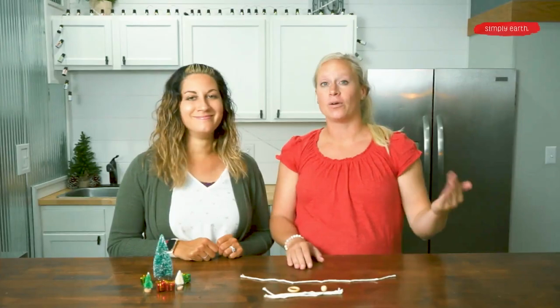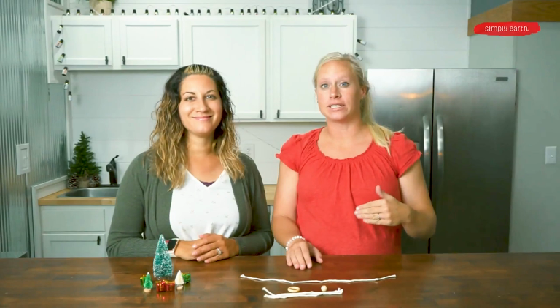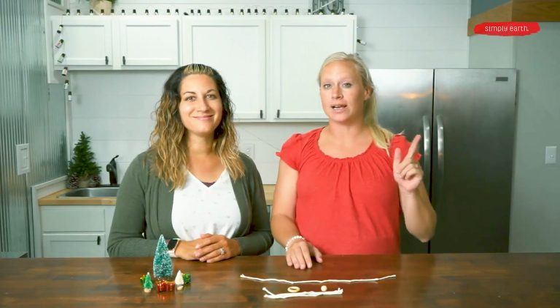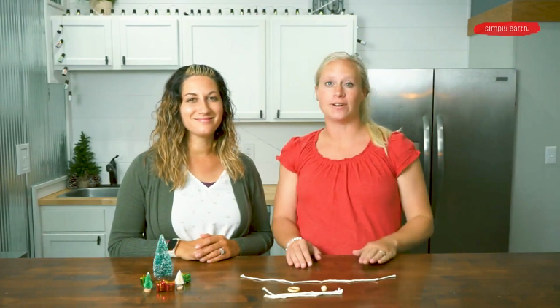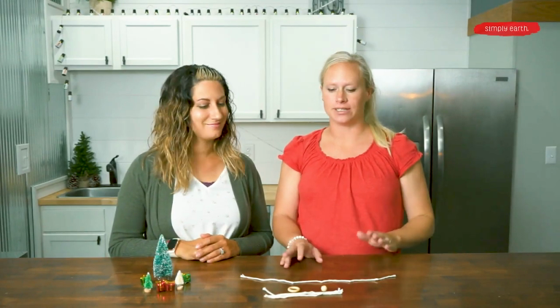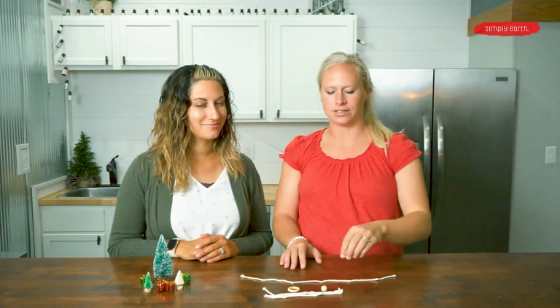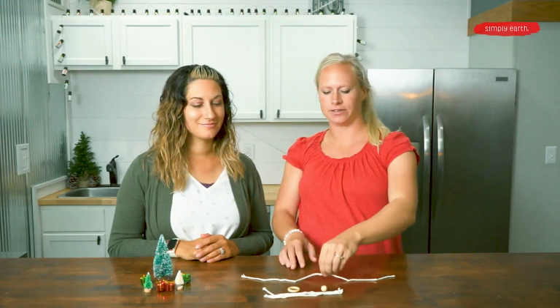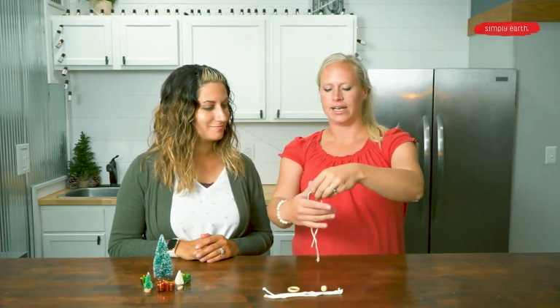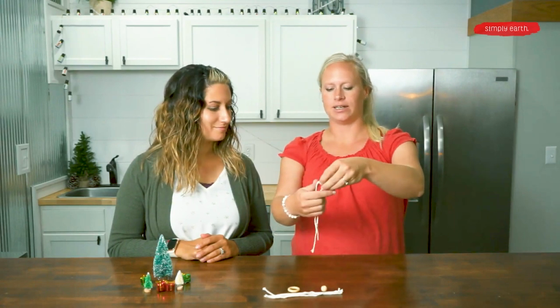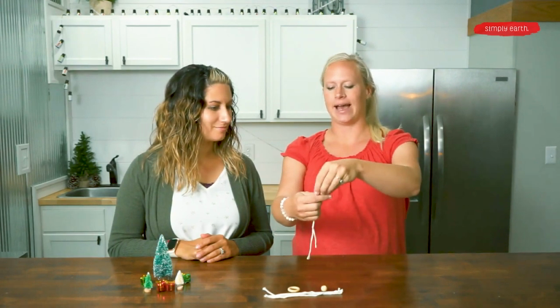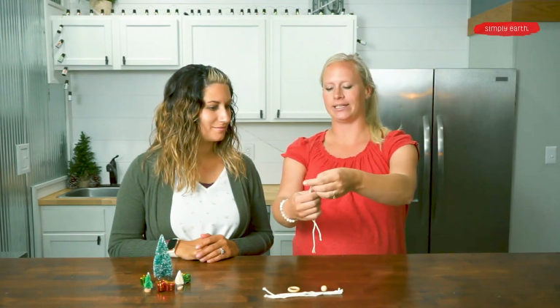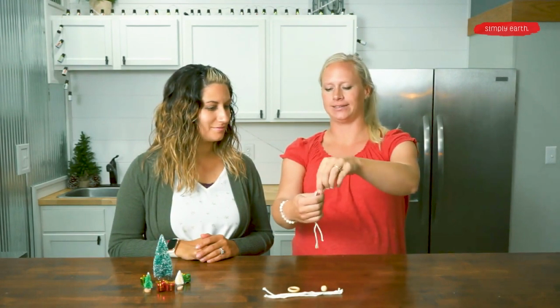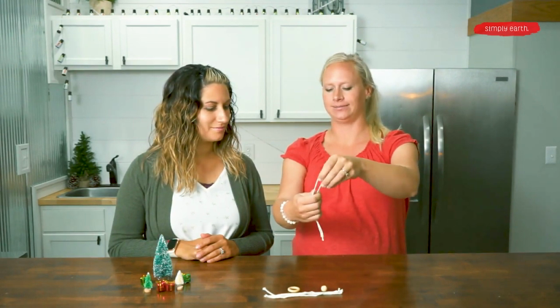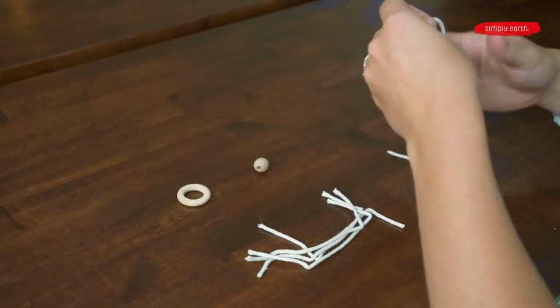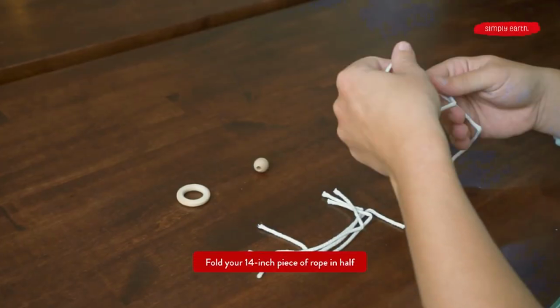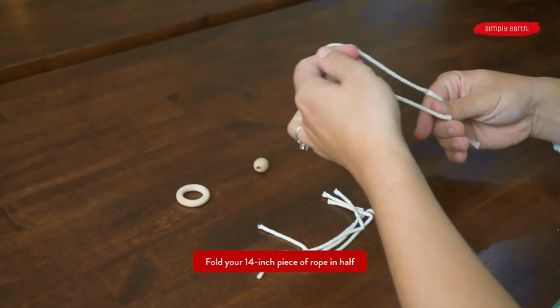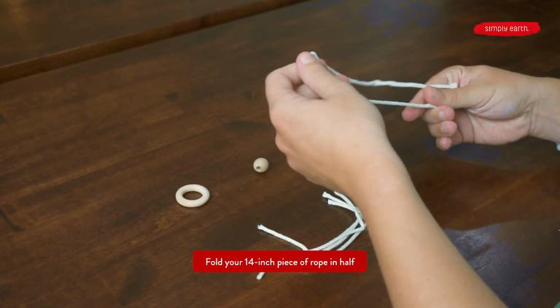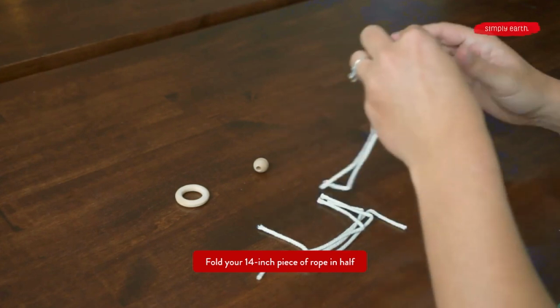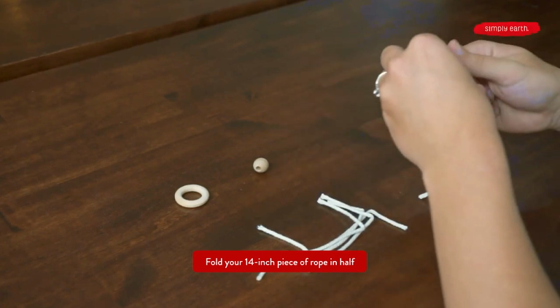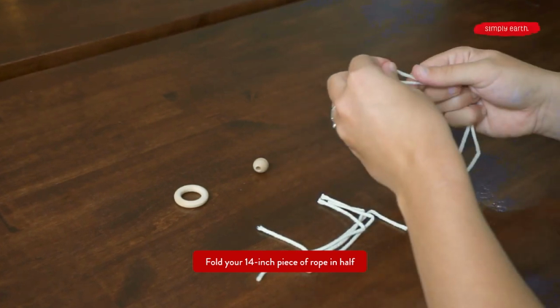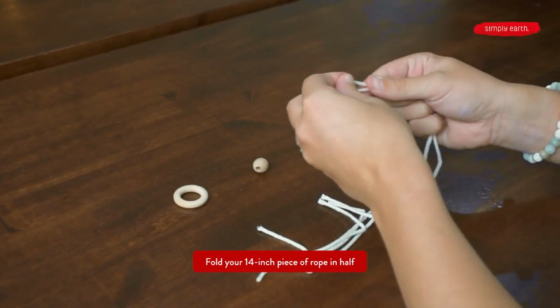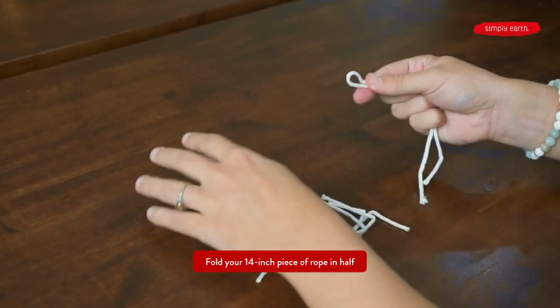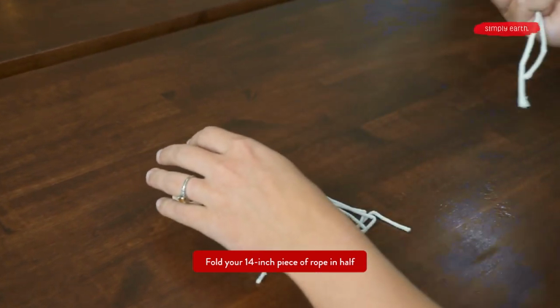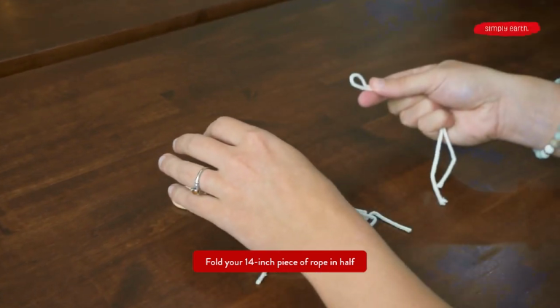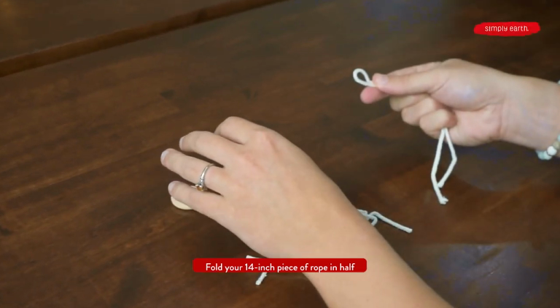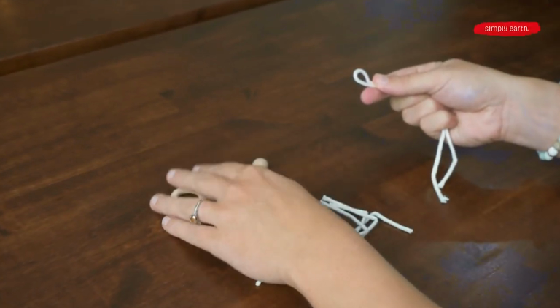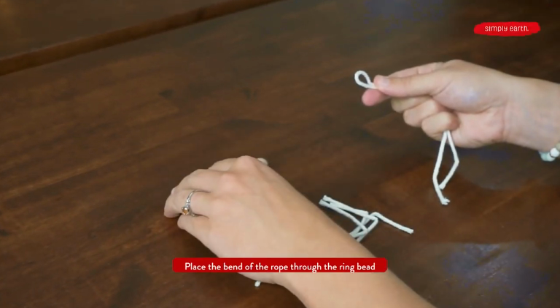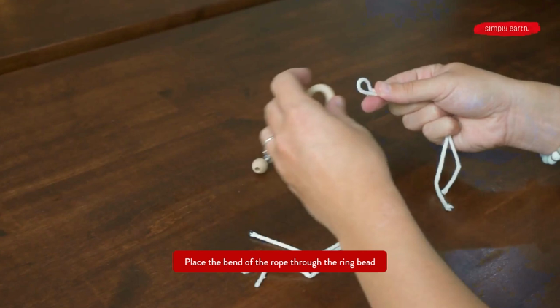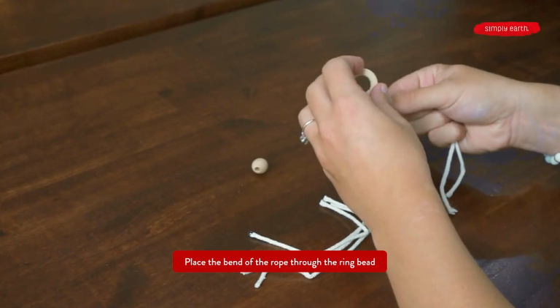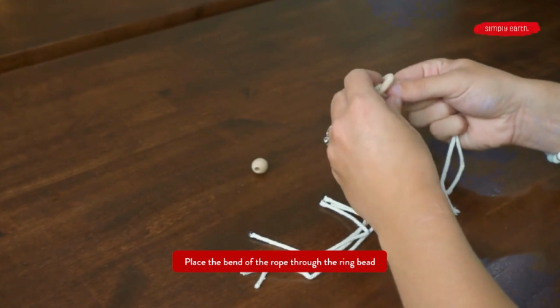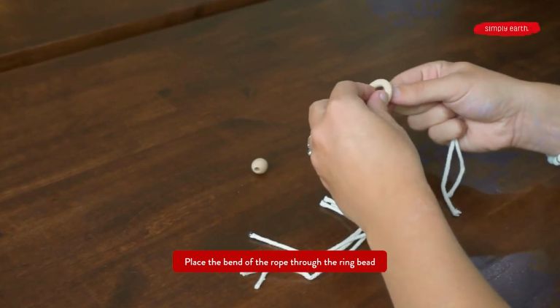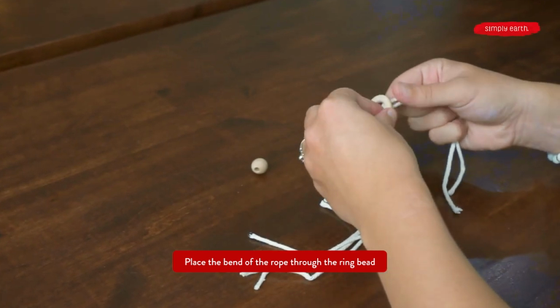We're only going to use one kind of knot for this tassel diffuser, and it's called a cow hitch knot. What we're going to do is fold our long piece in half and stick it through our ring bead so that it looks like this.